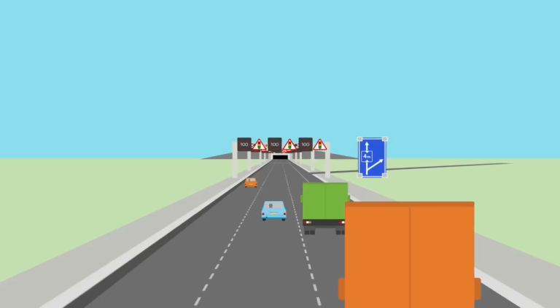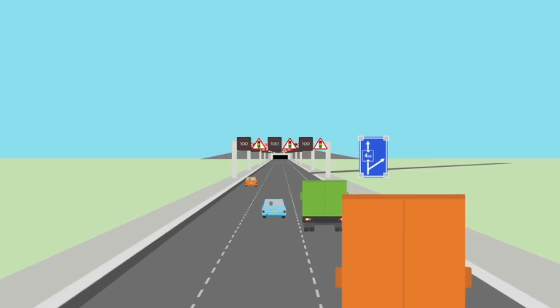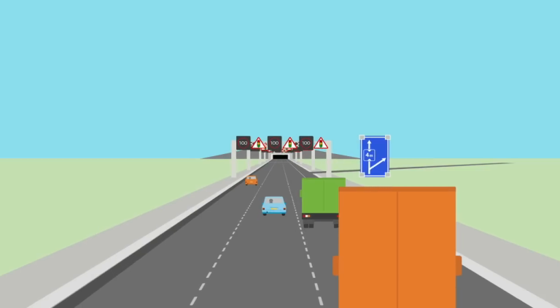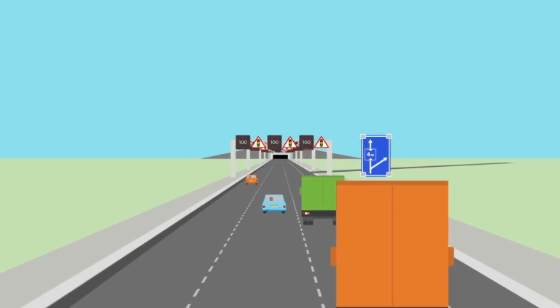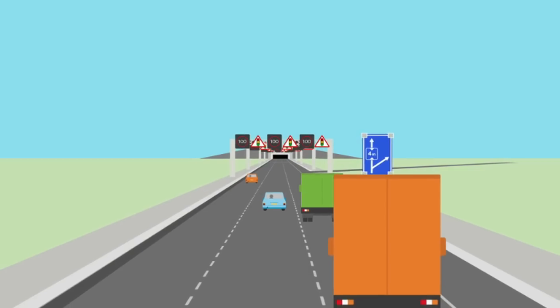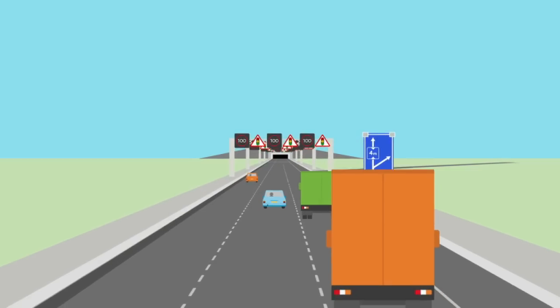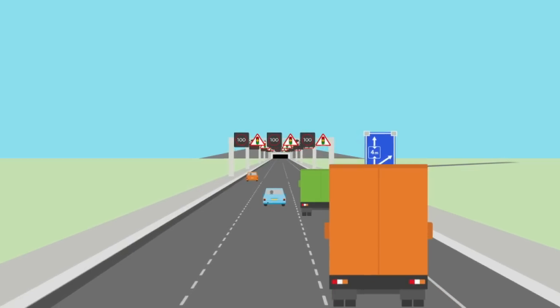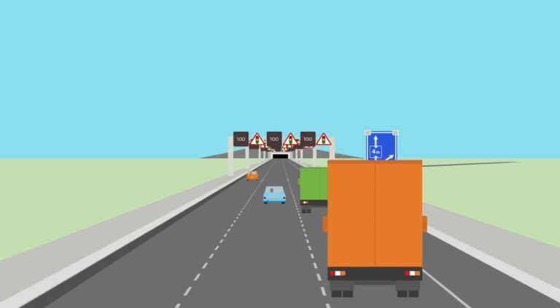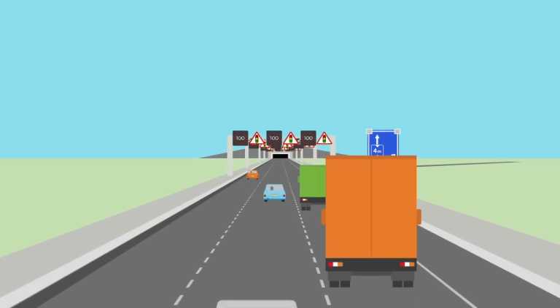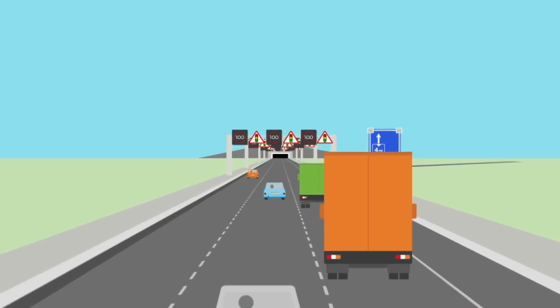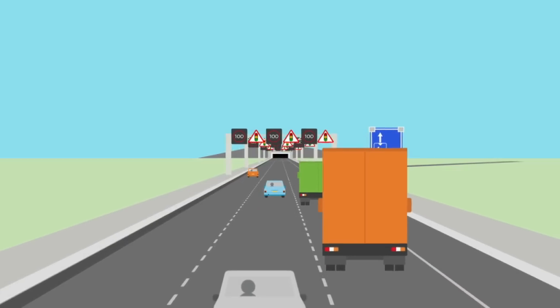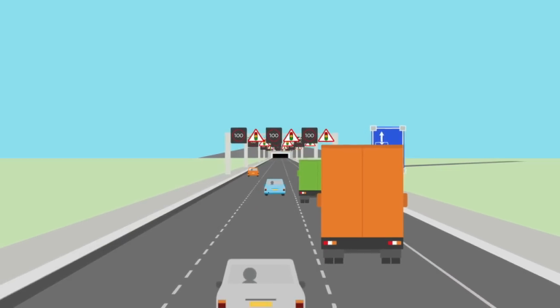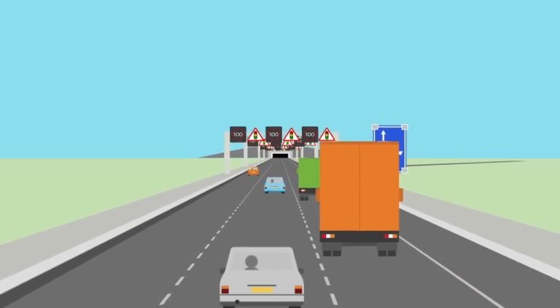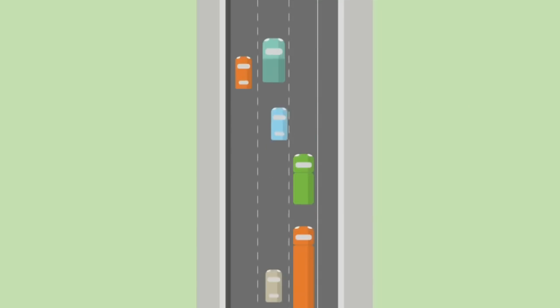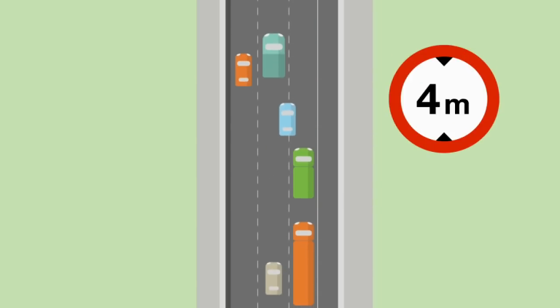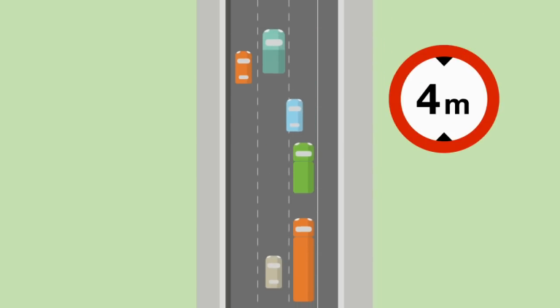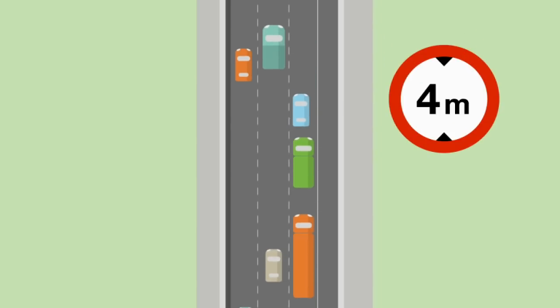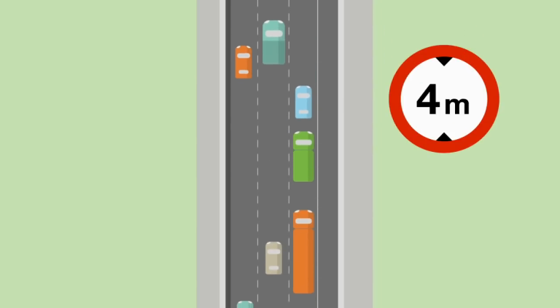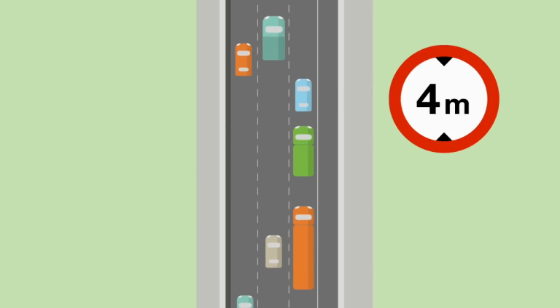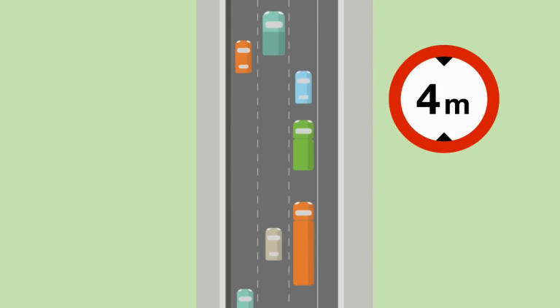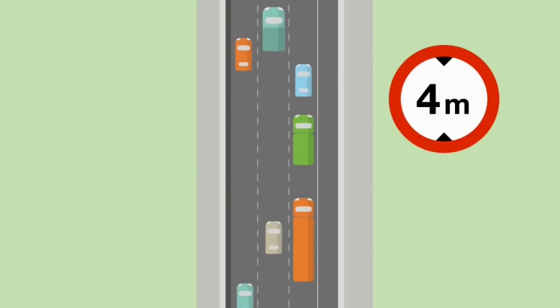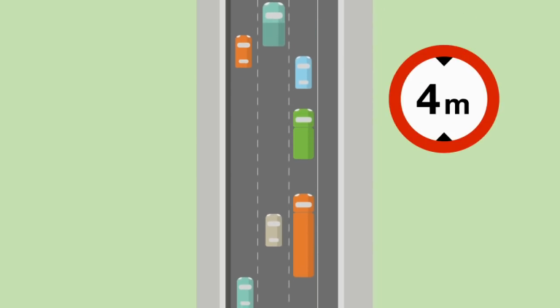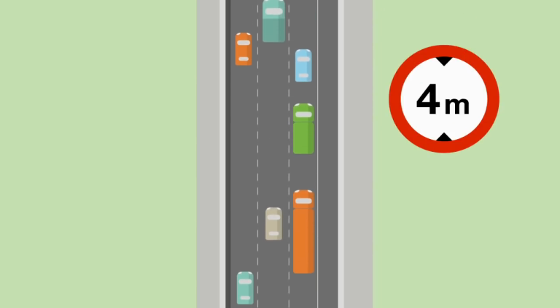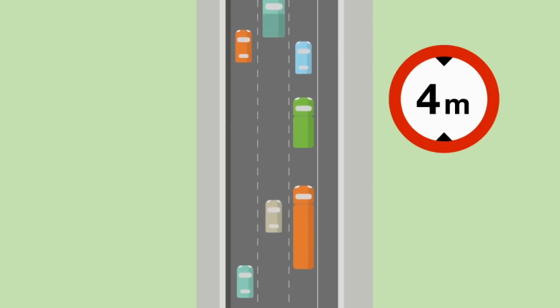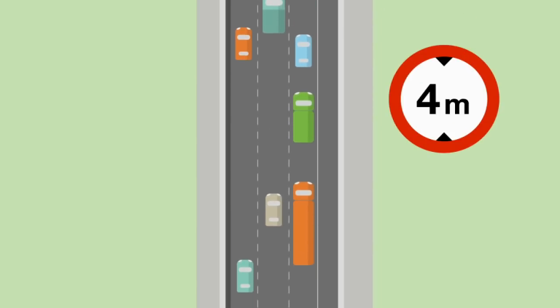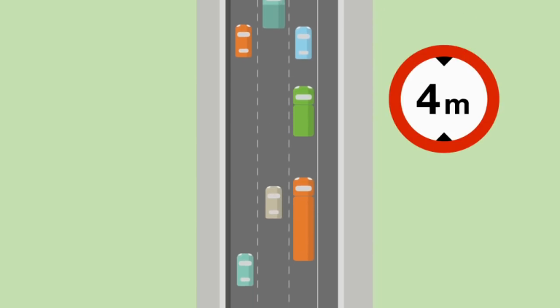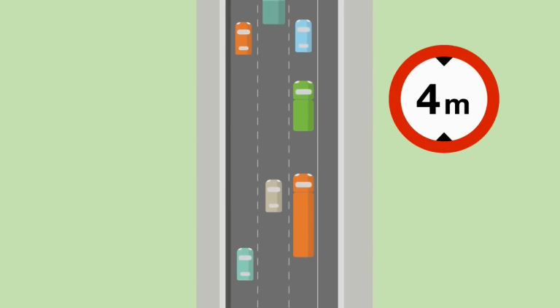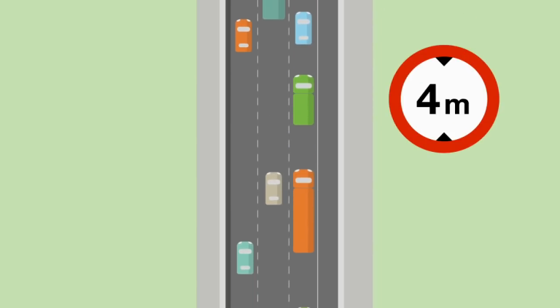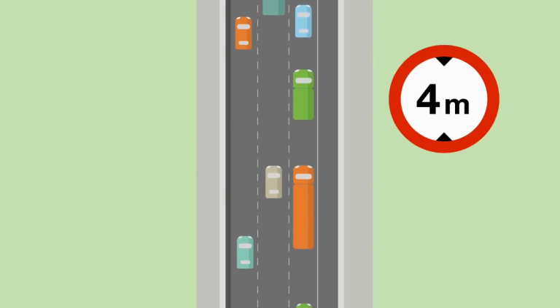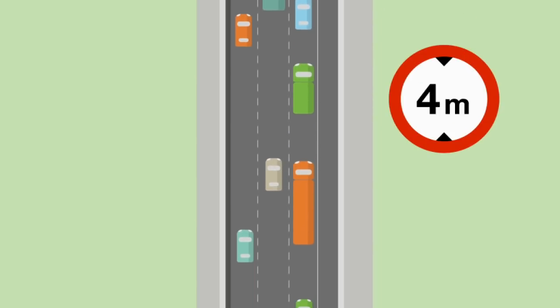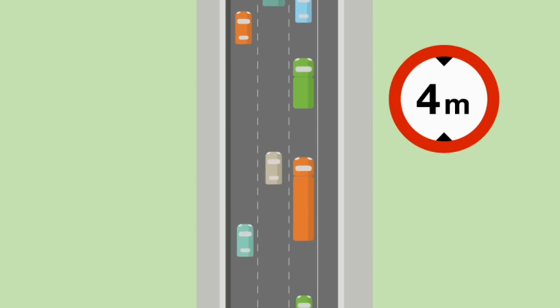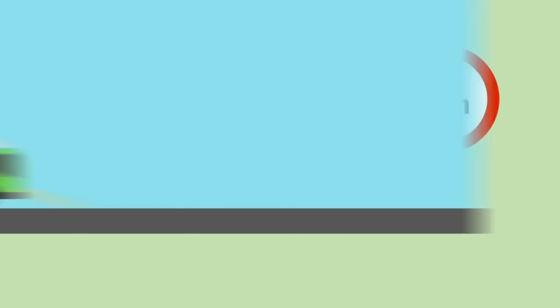As a lorry driver, you may get a notification of tunnels that your vehicle is too tall. In this animation, we explain what you should do if this happens.